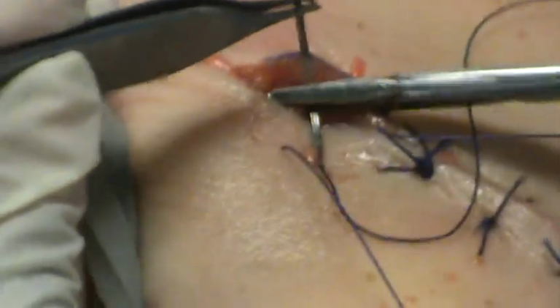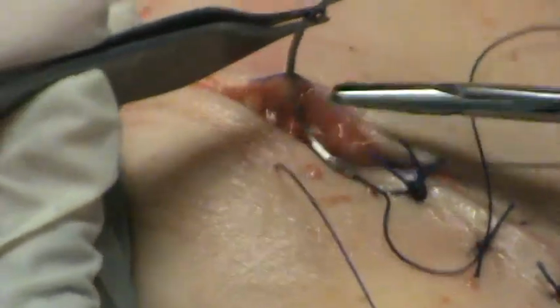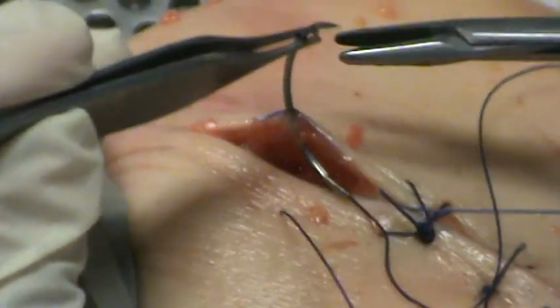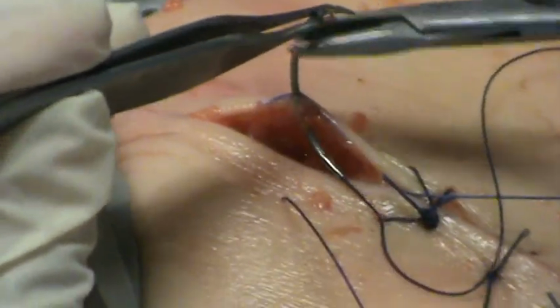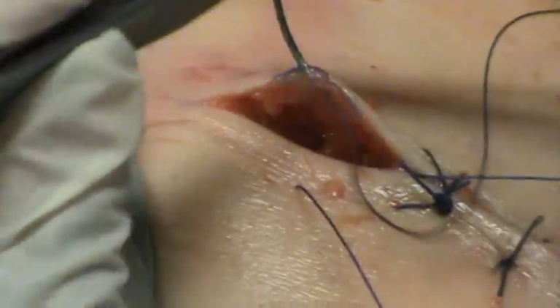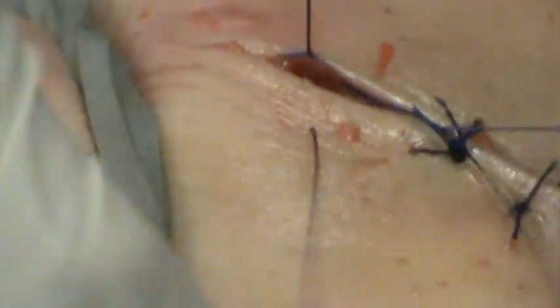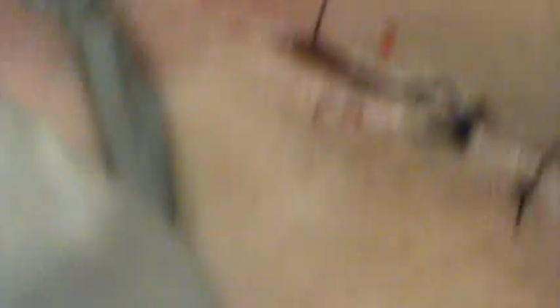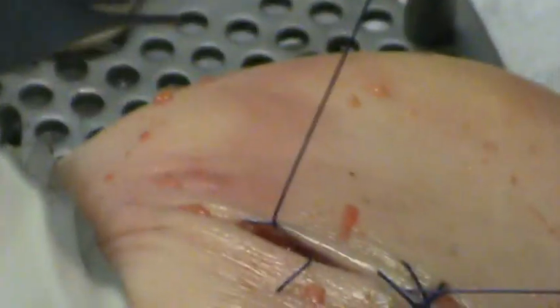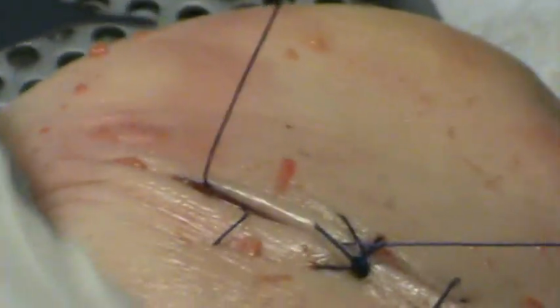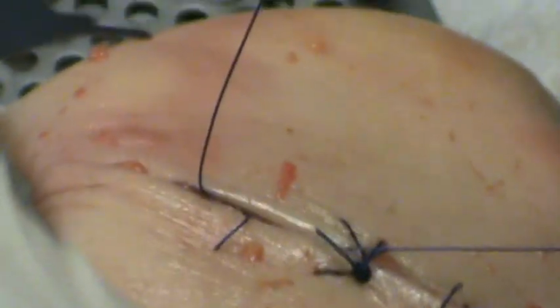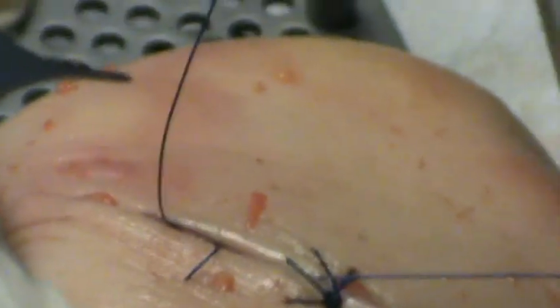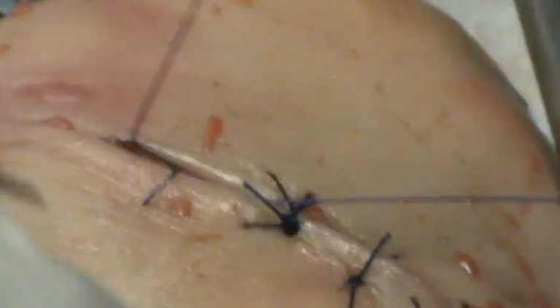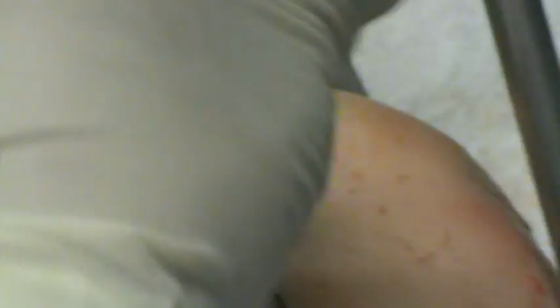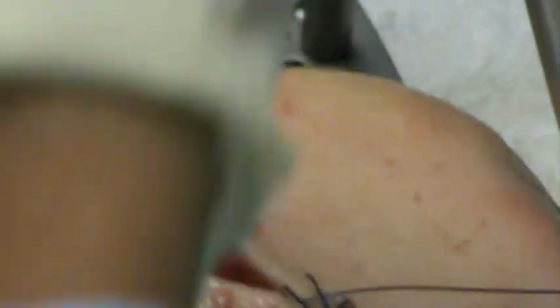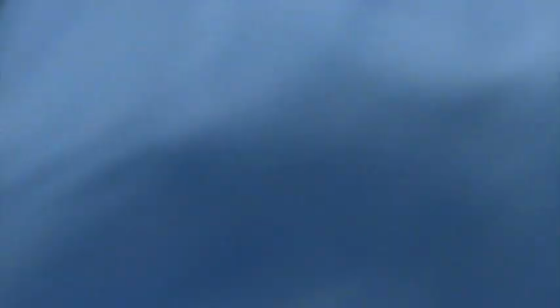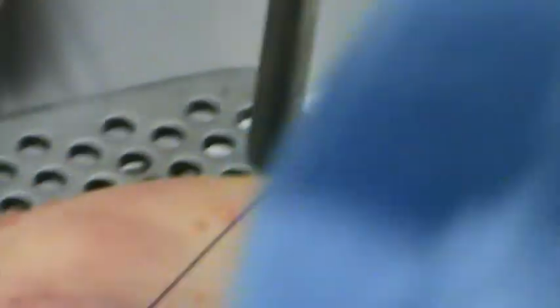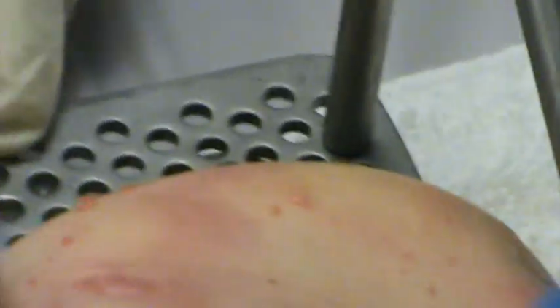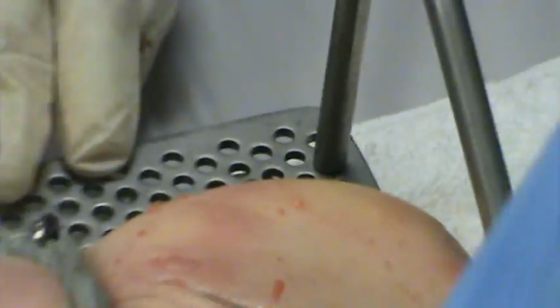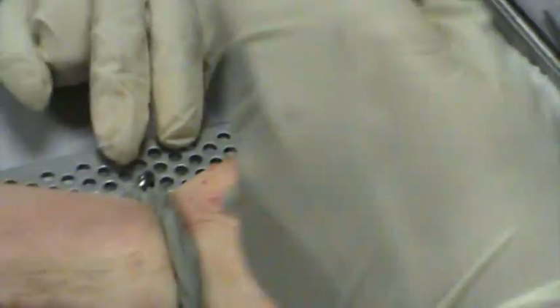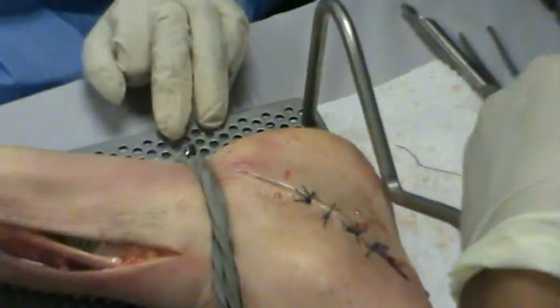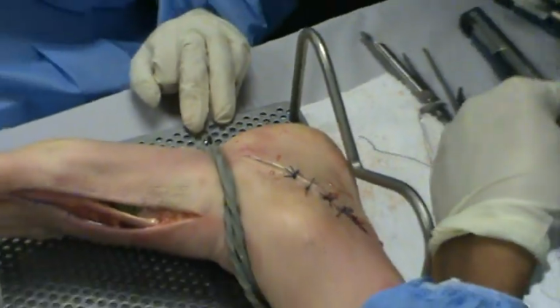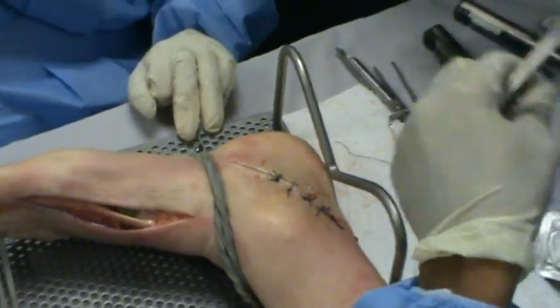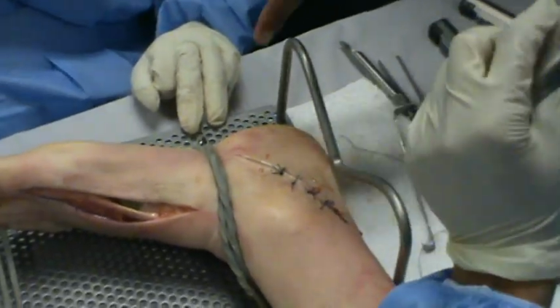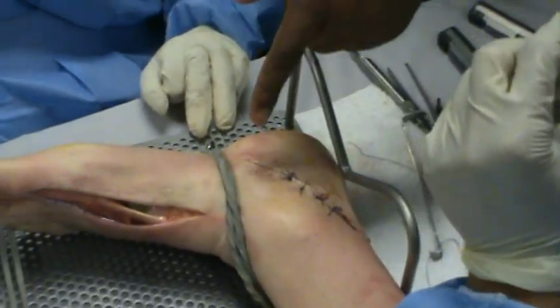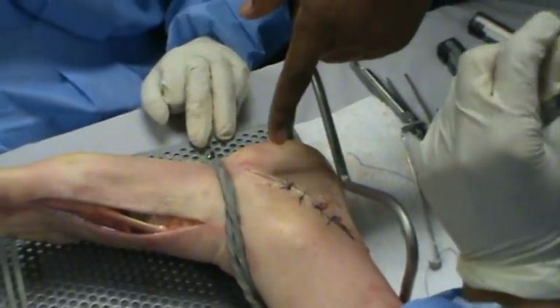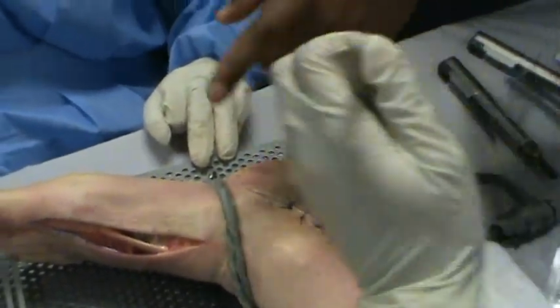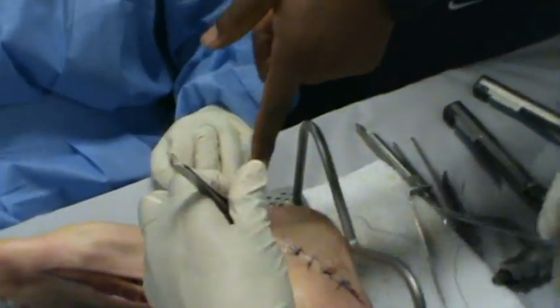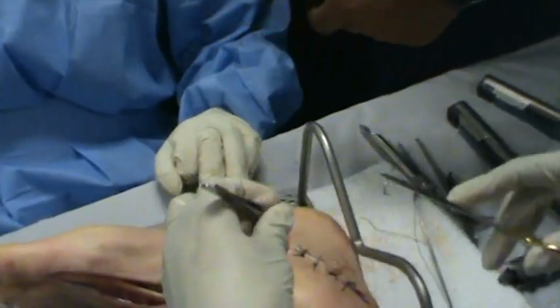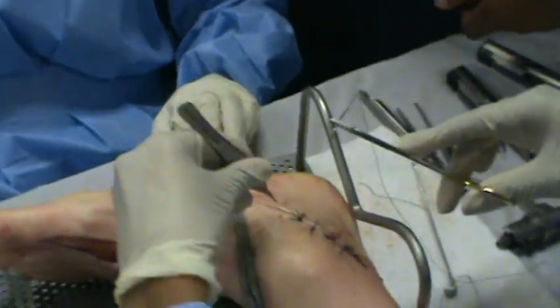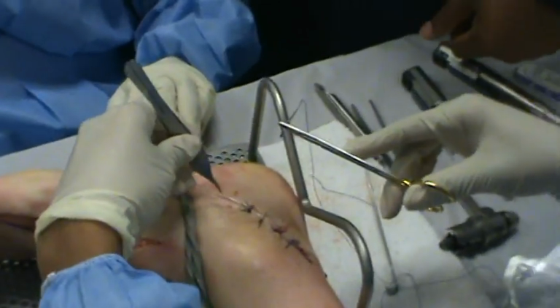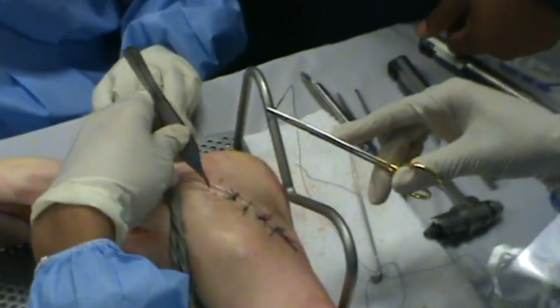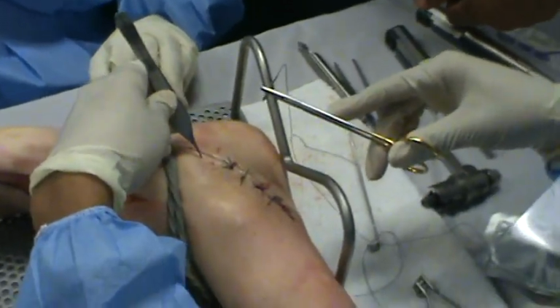Yeah, come back. No, that's what I did. Okay, what did I do wrong? You got to stay. First stitch goes — you go deep, deep fall.